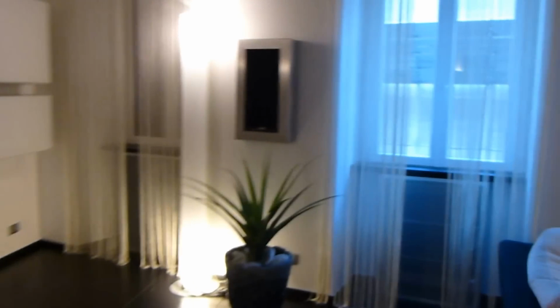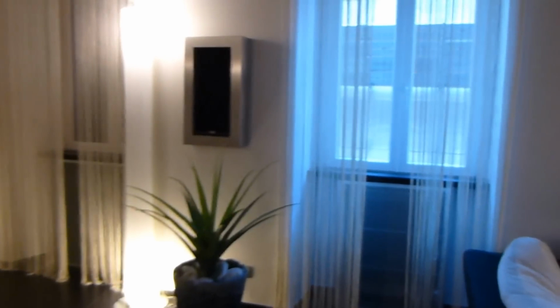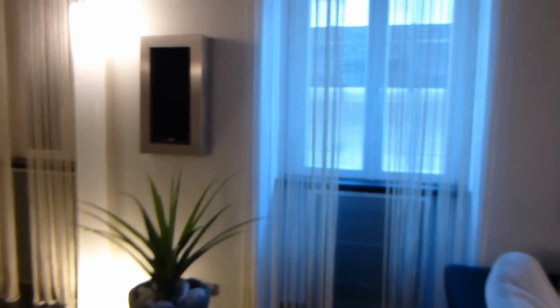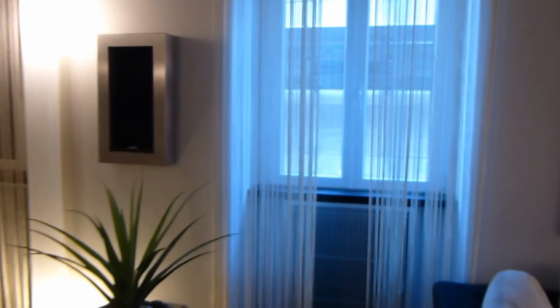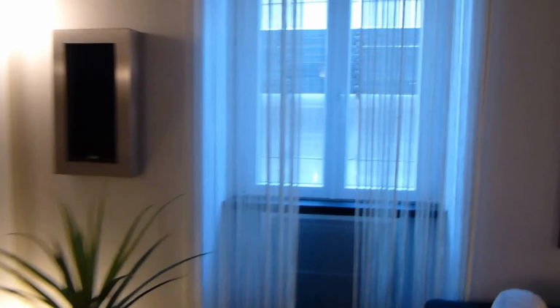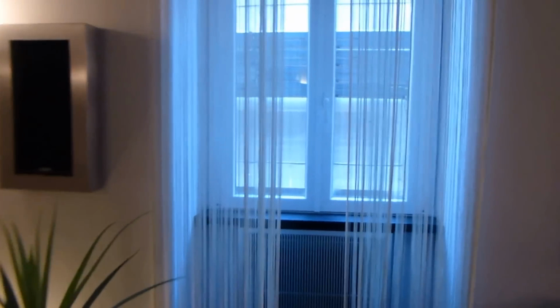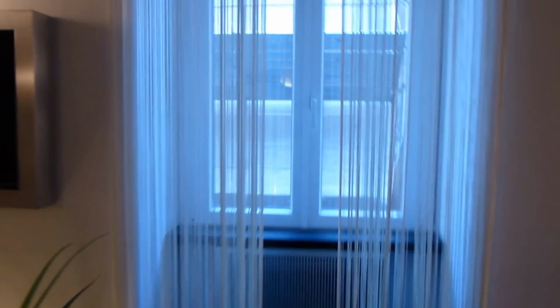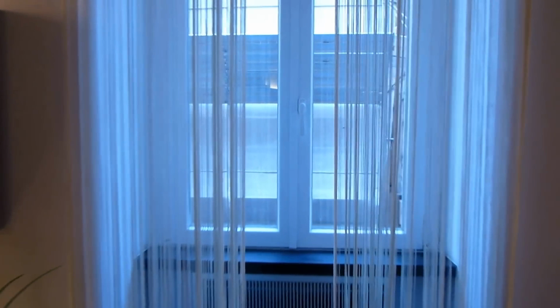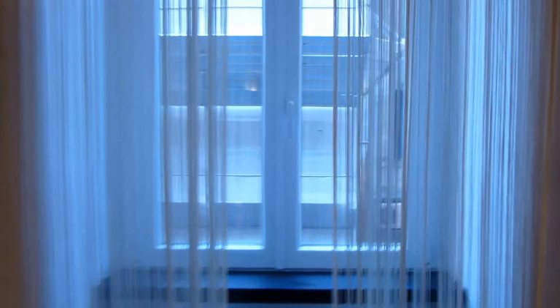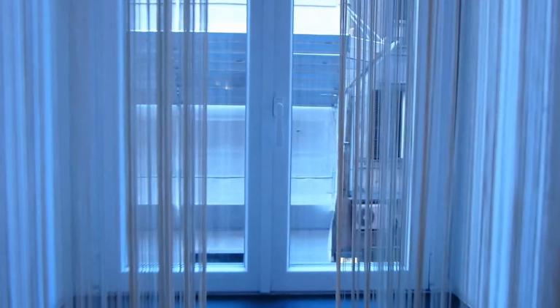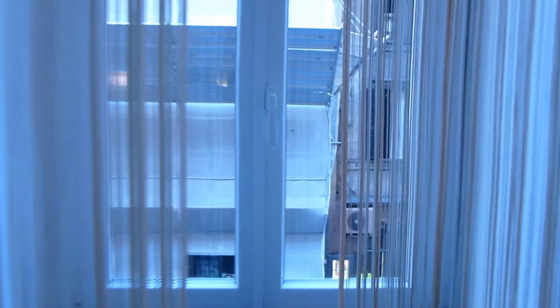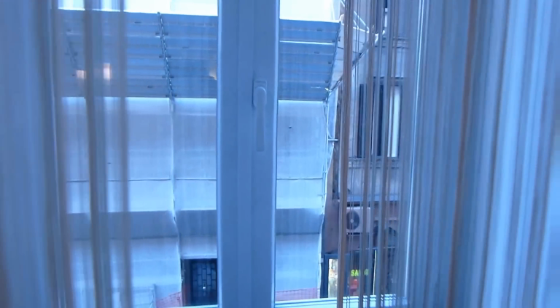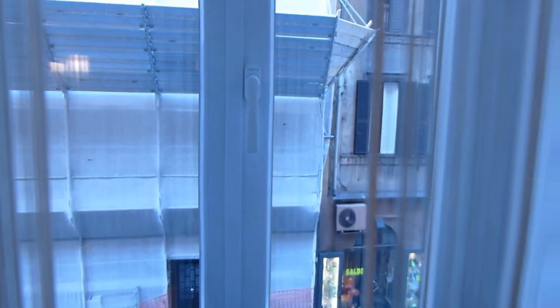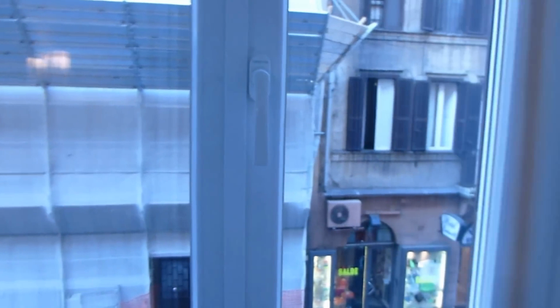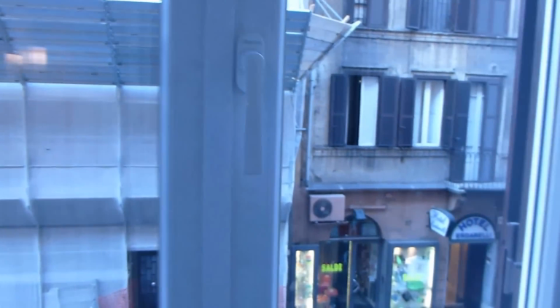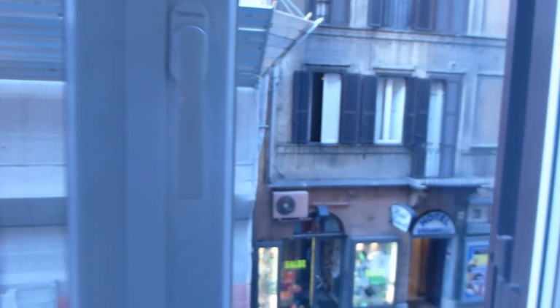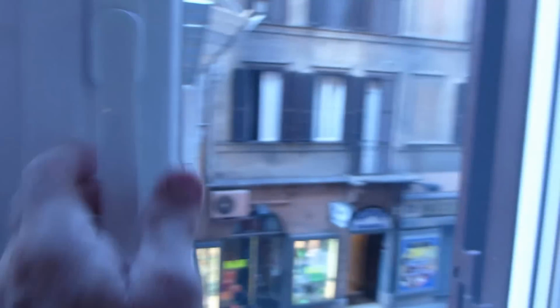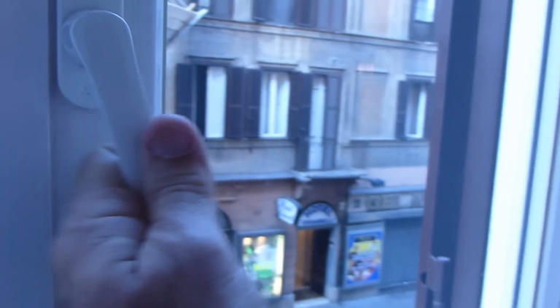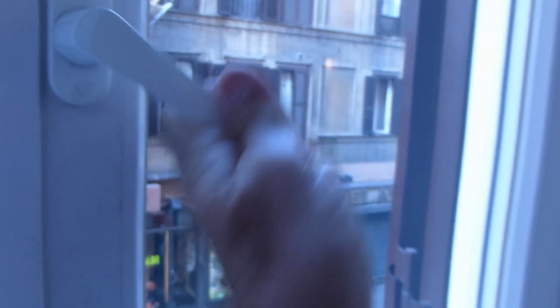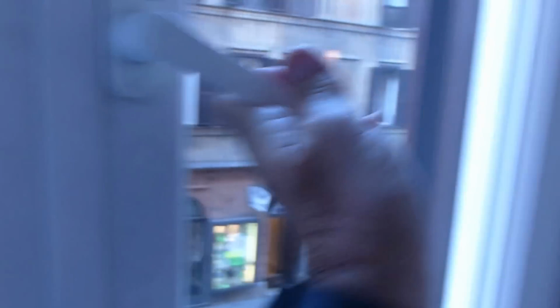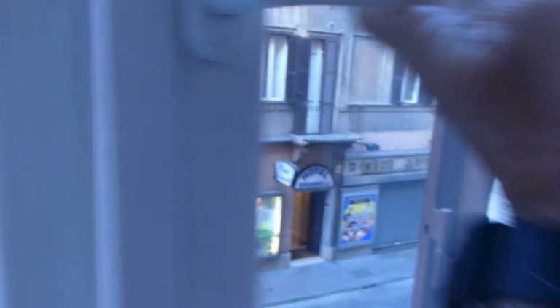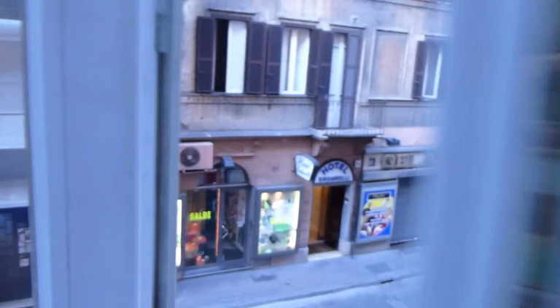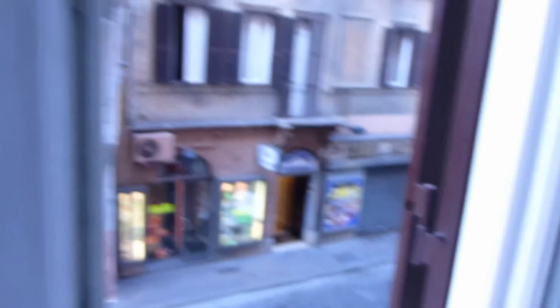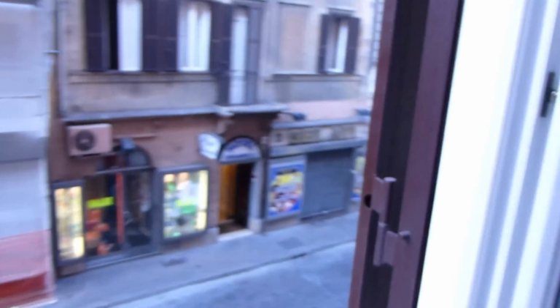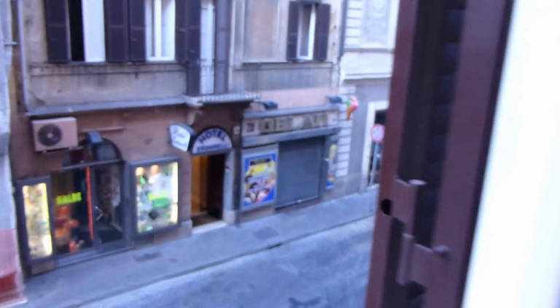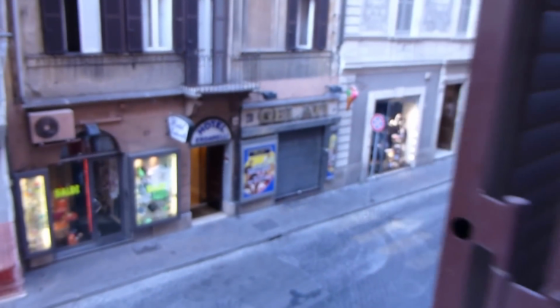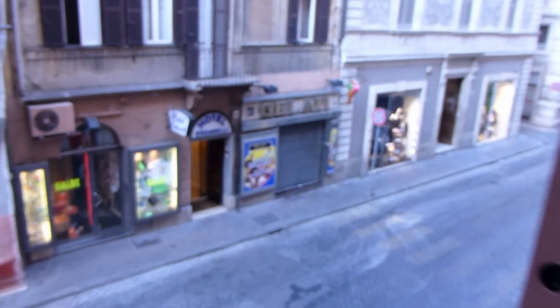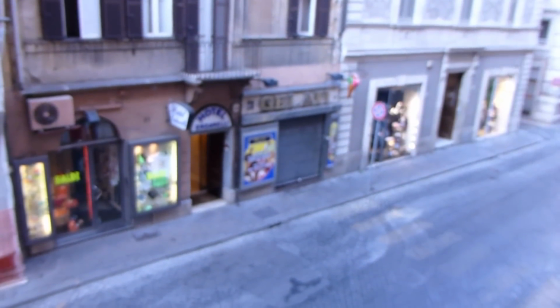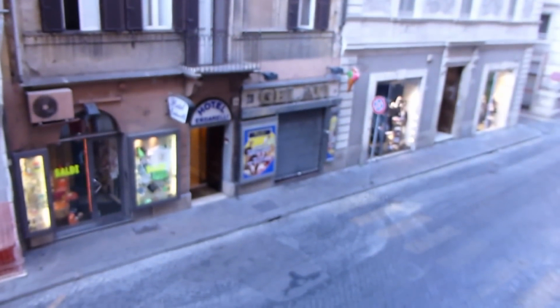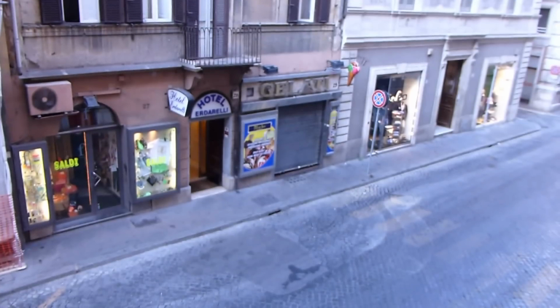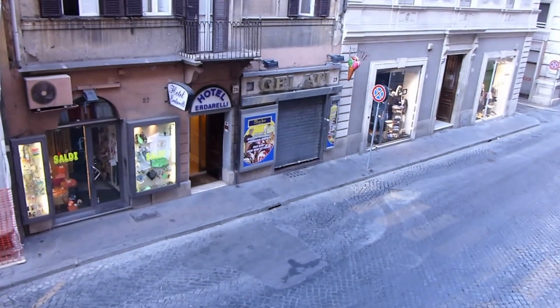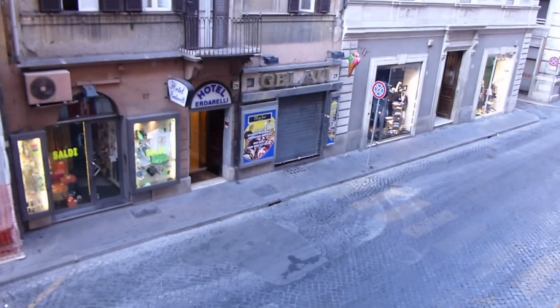These windows are great — they seal out any noise that the street might have. One of our favorite stops across the street is Gelati, though it's not open yet.